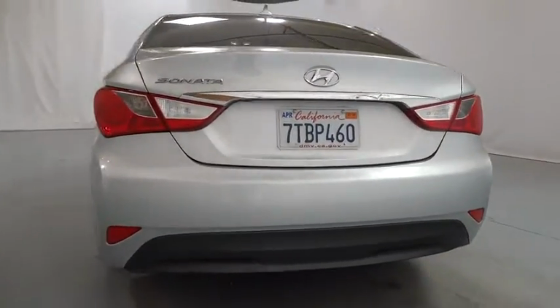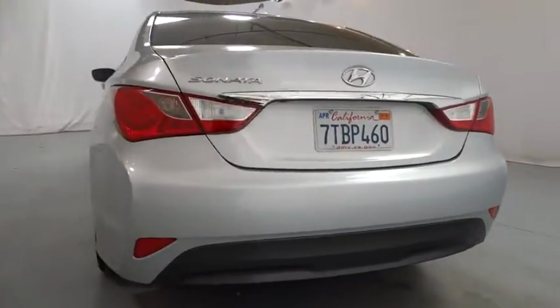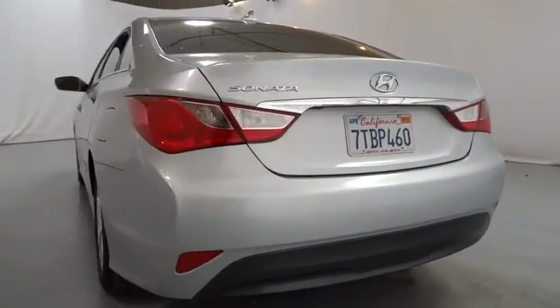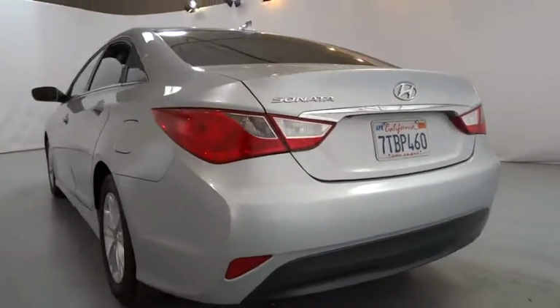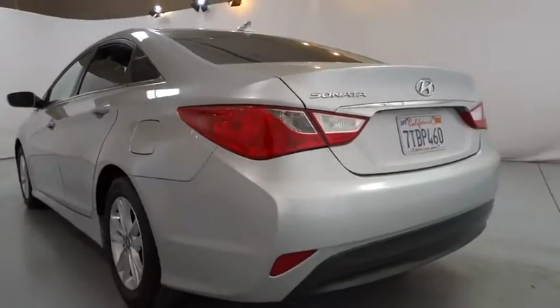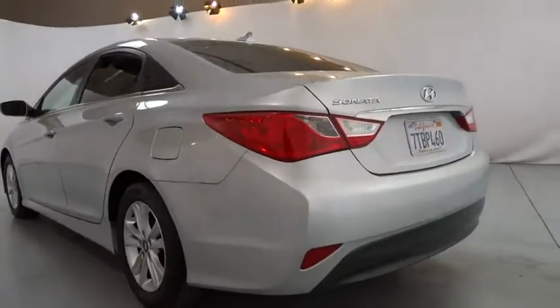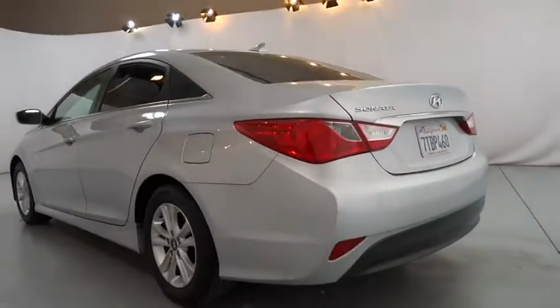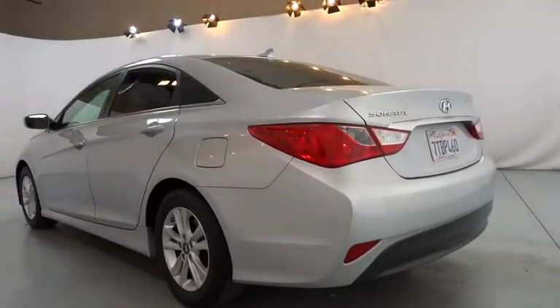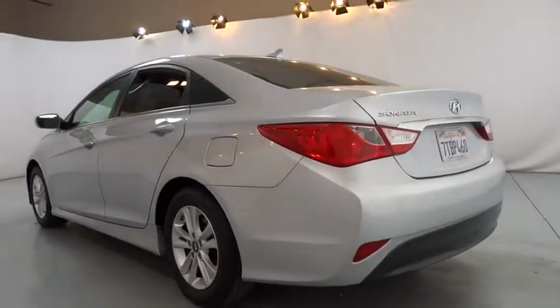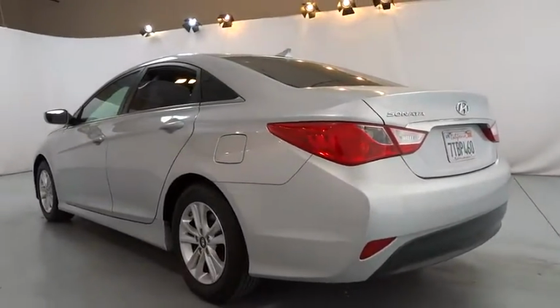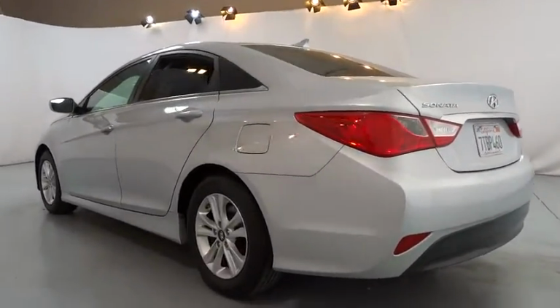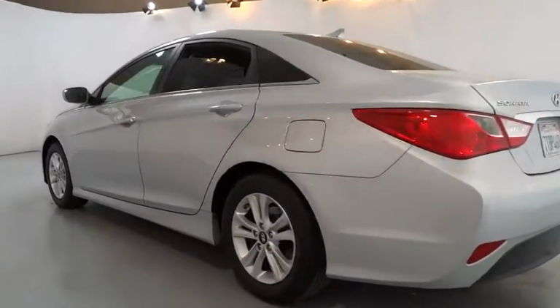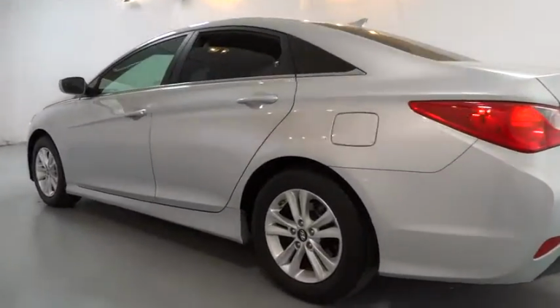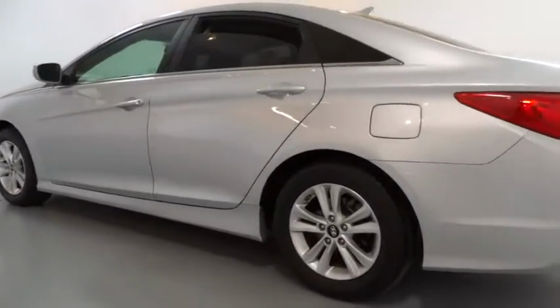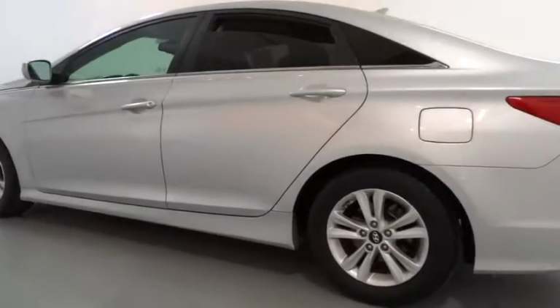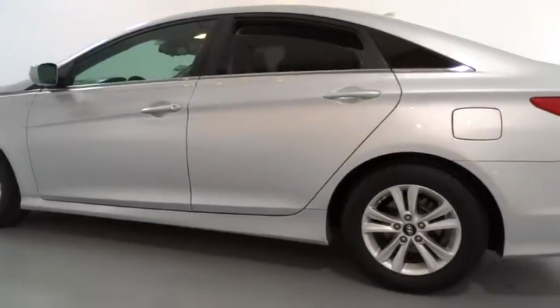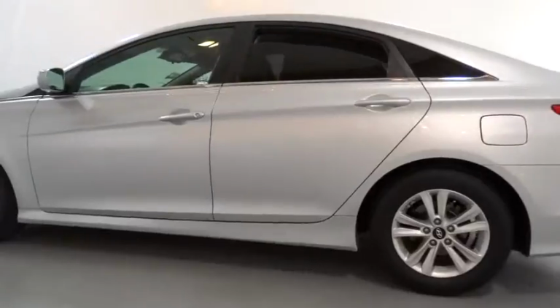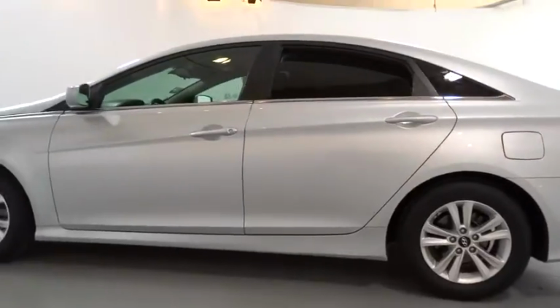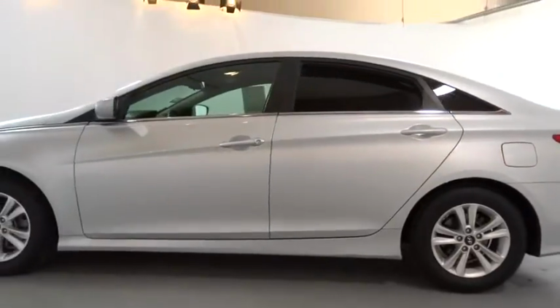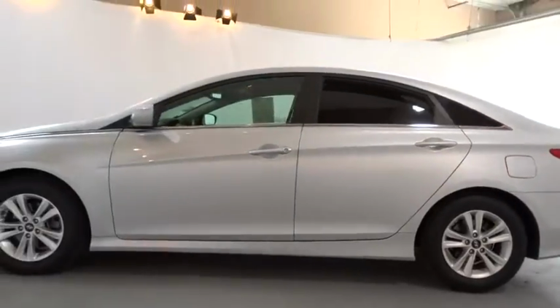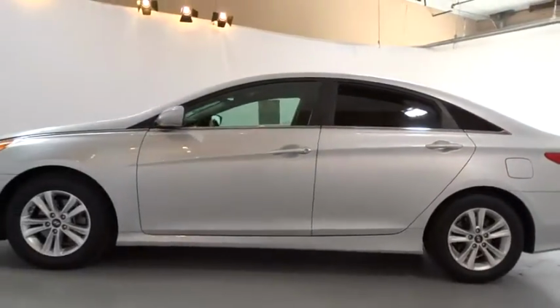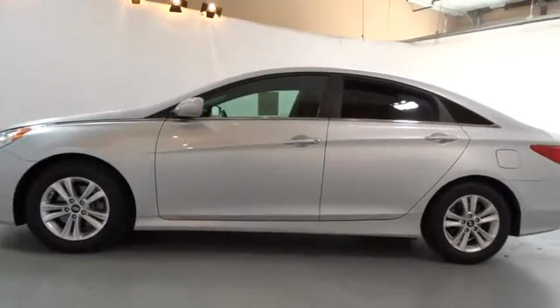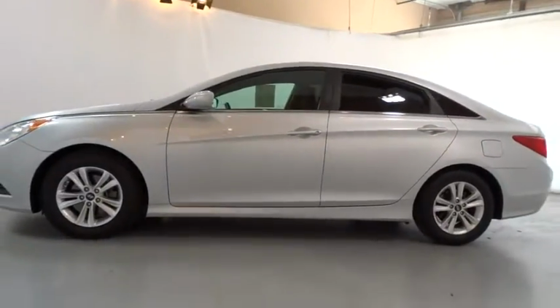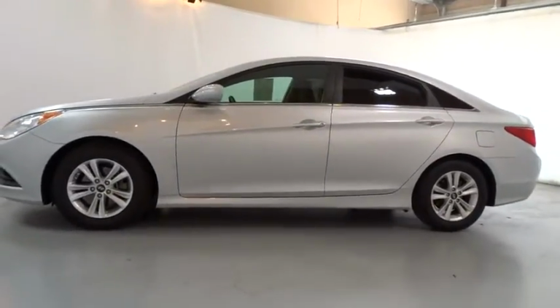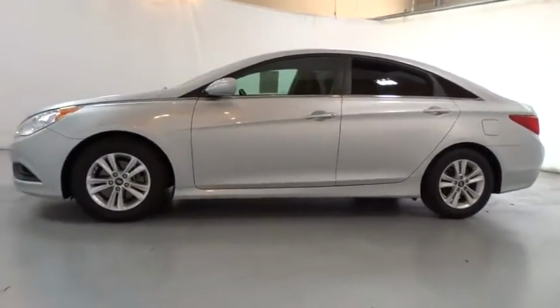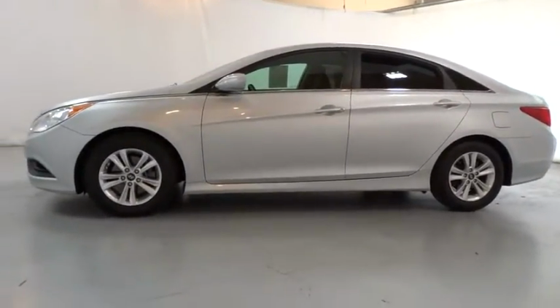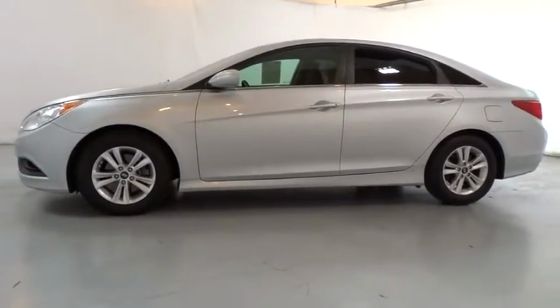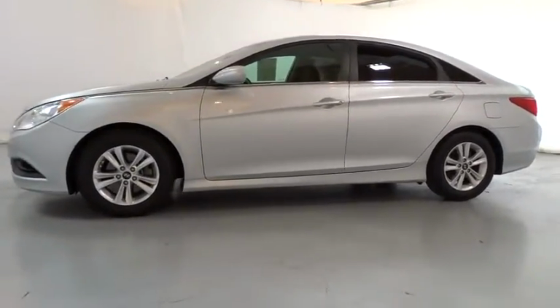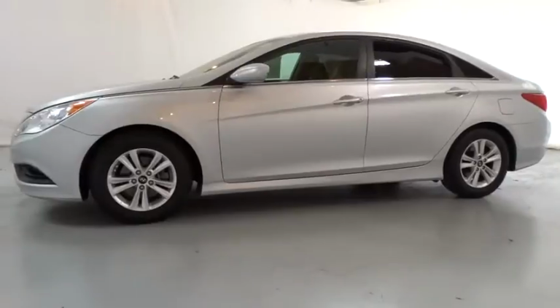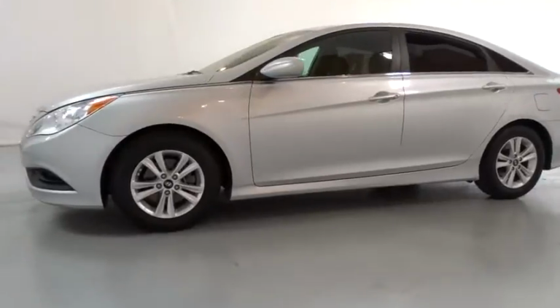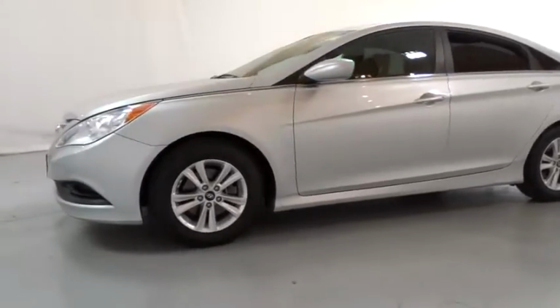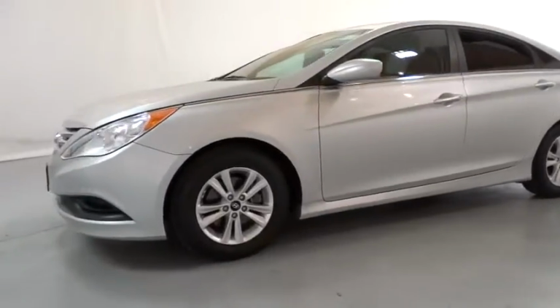This vehicle has less than 40,000 miles. Here are some of this vehicle's great options: keyless entry, adjustable steering wheel, power steering, ABS four-wheel, aluminum wheels, four-wheel disc brakes, cruise control.